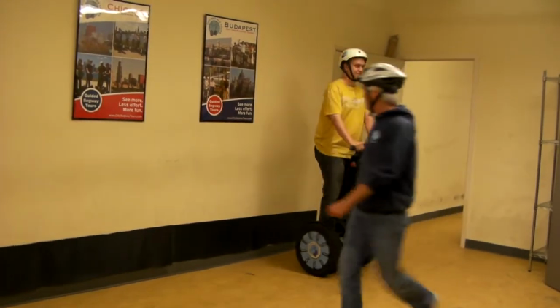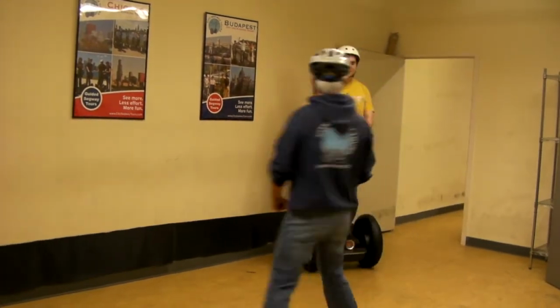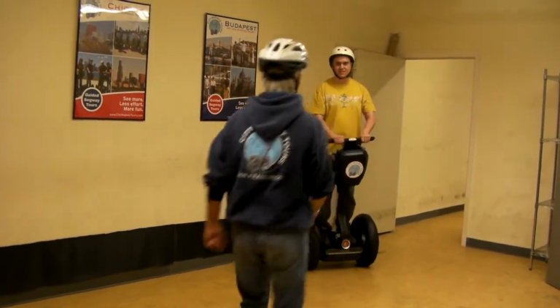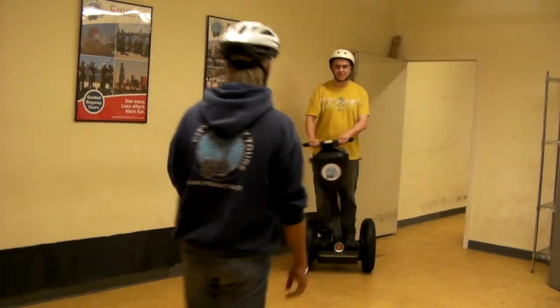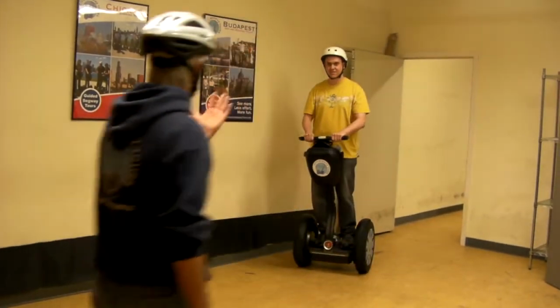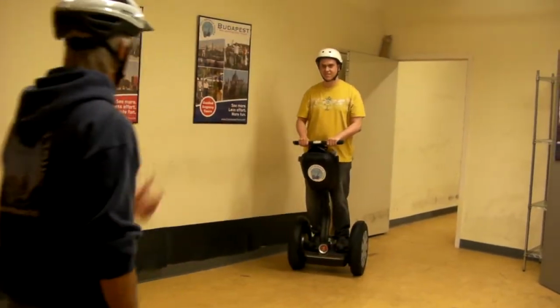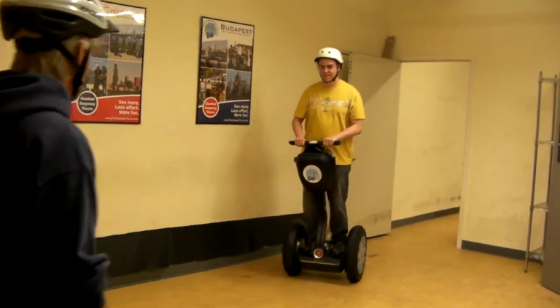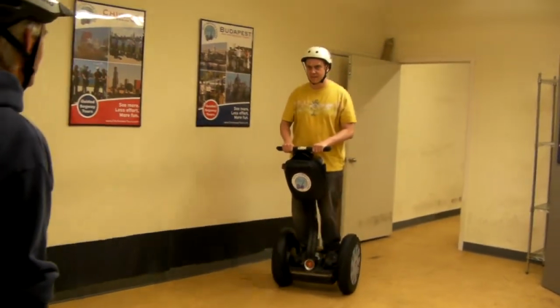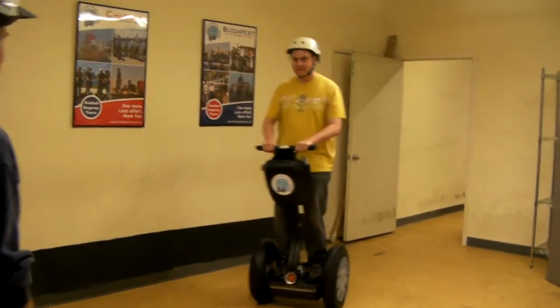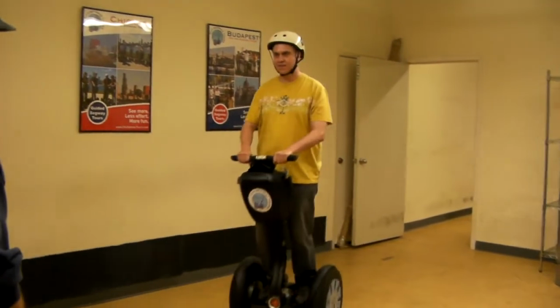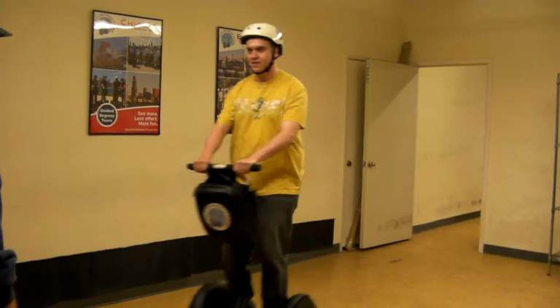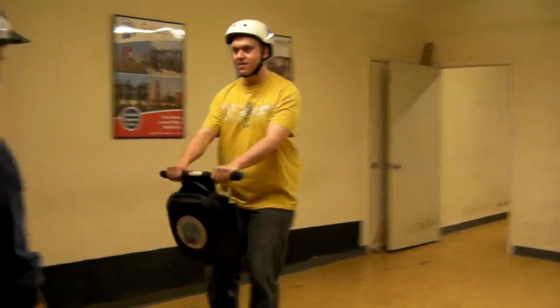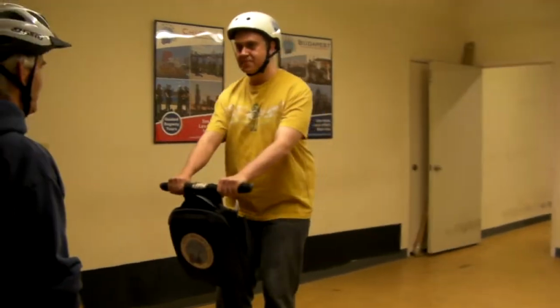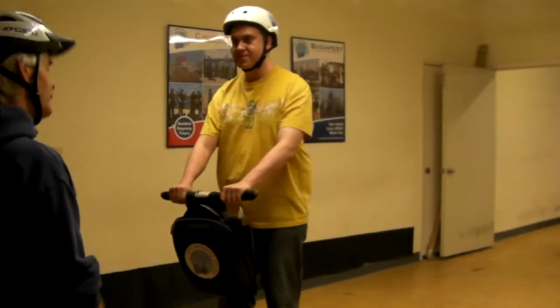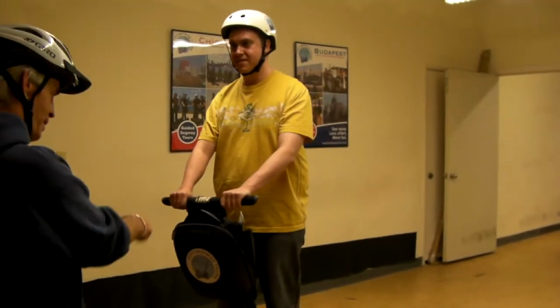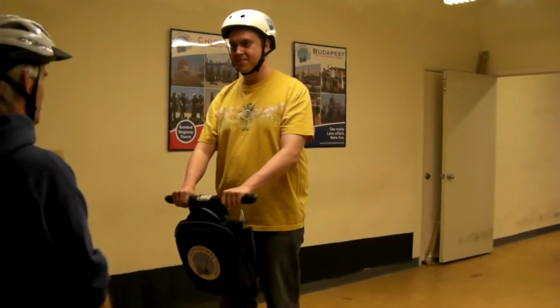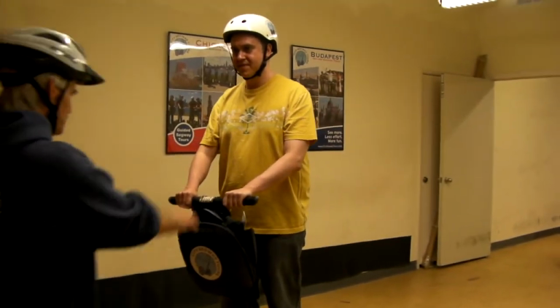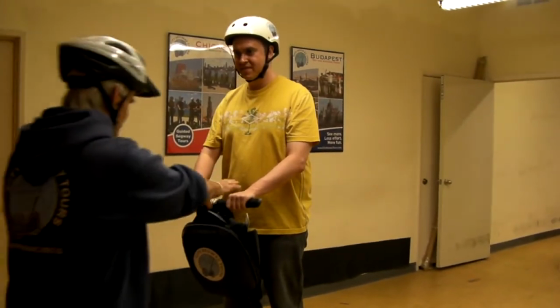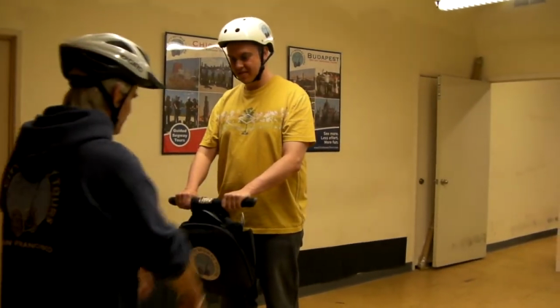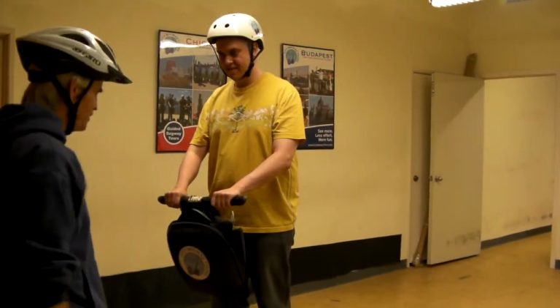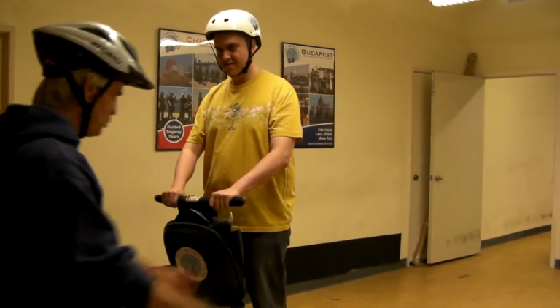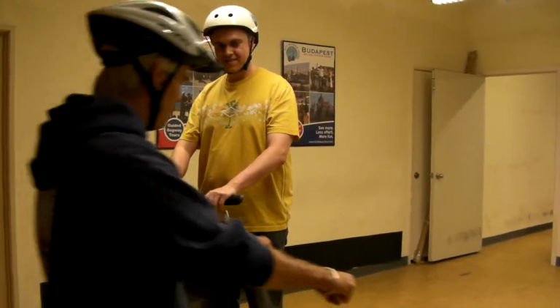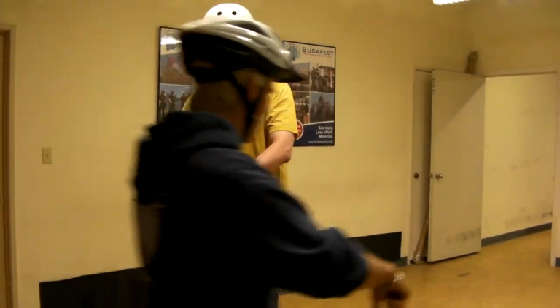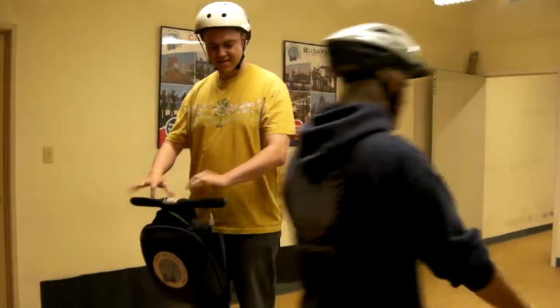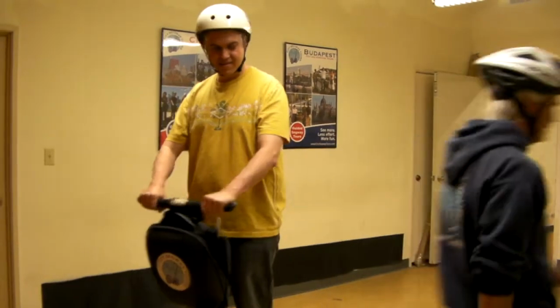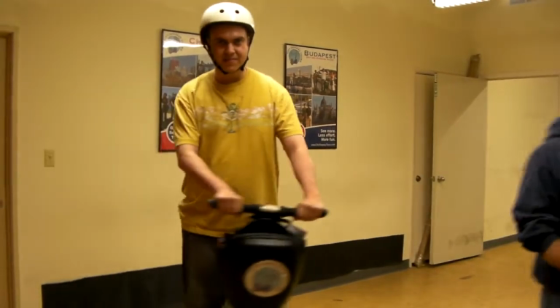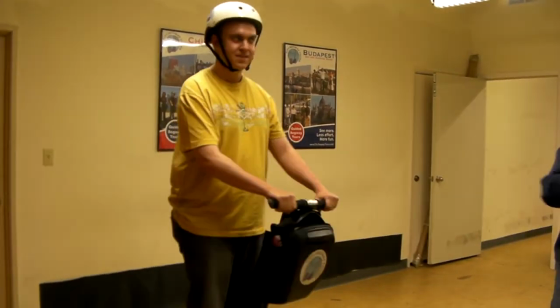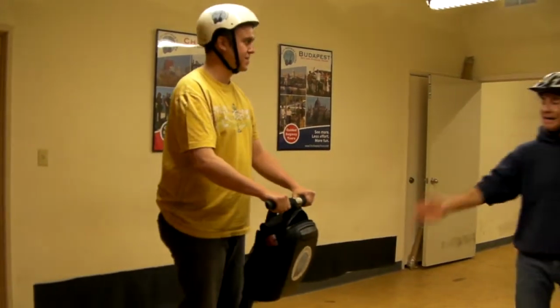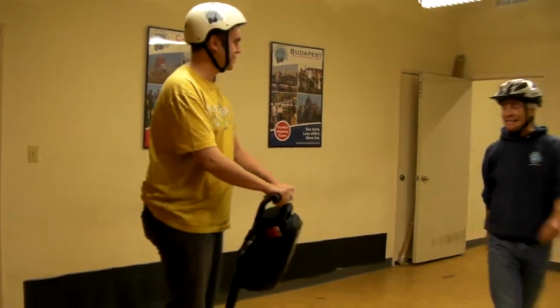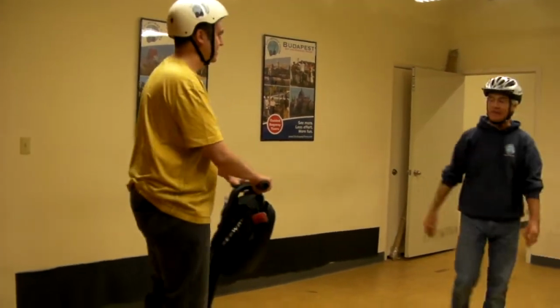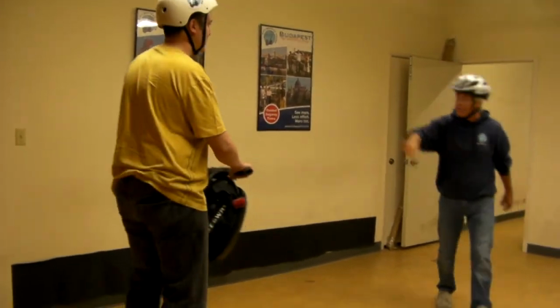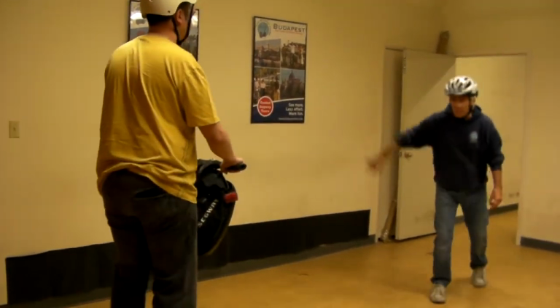Nice quick start. Yeah, great. And you can relax your hands more. I always say relax, but it's going to make your body easier. Right on your own.